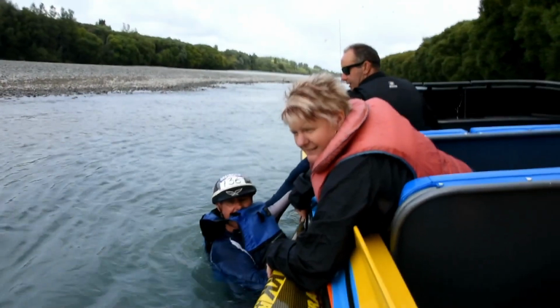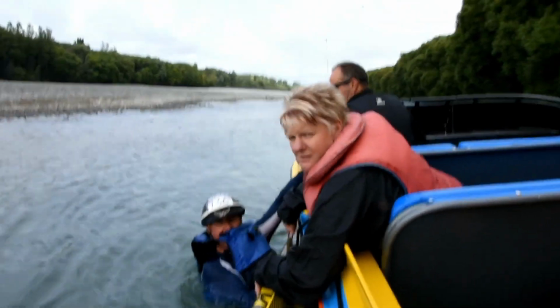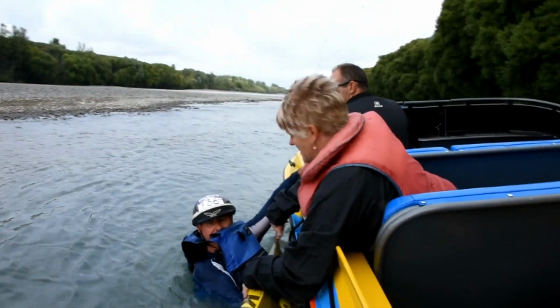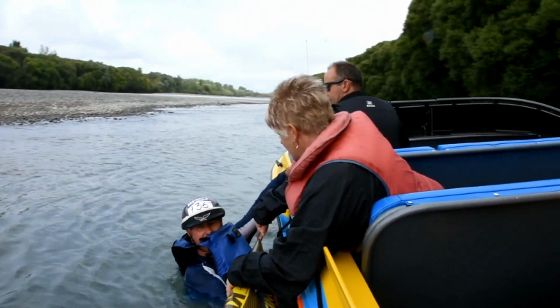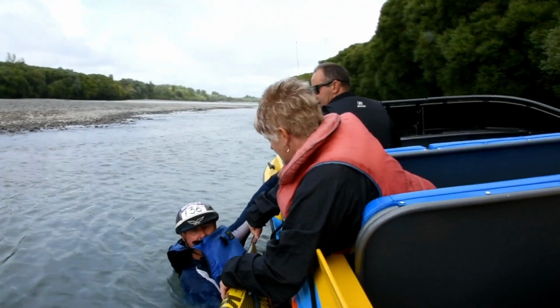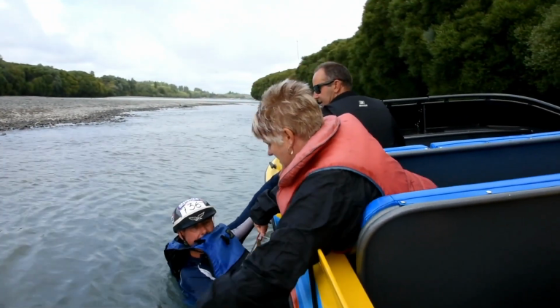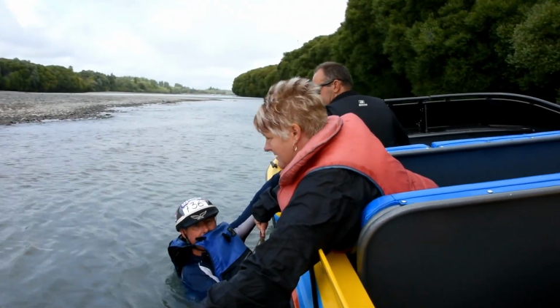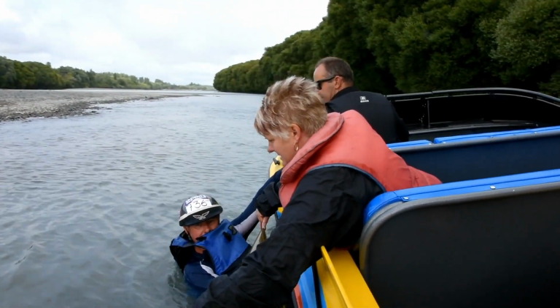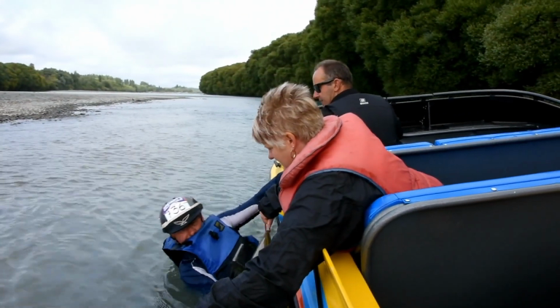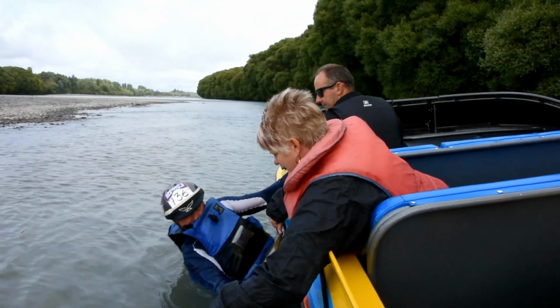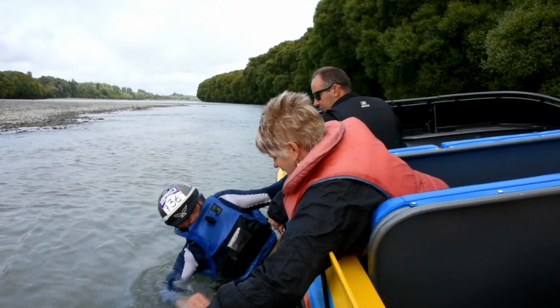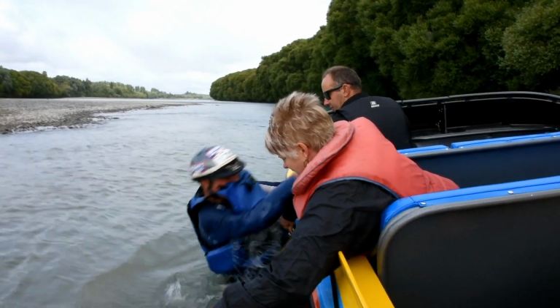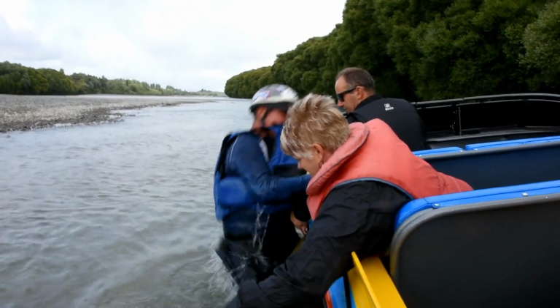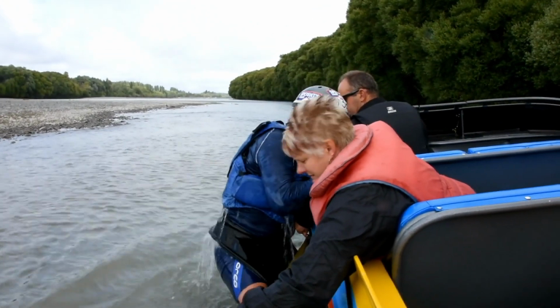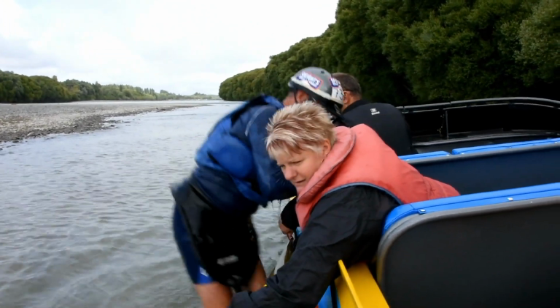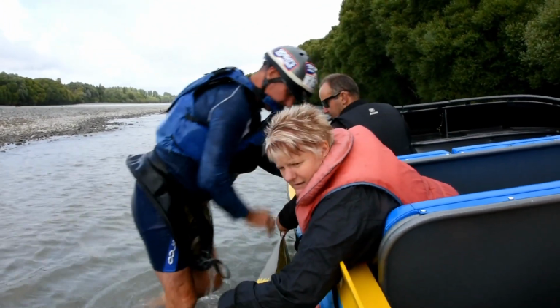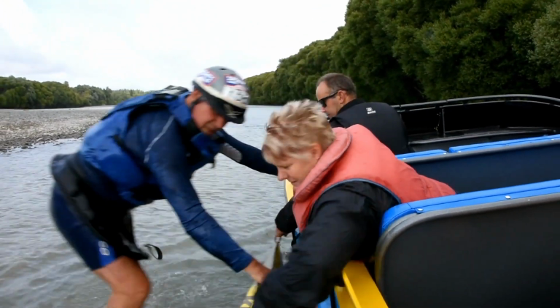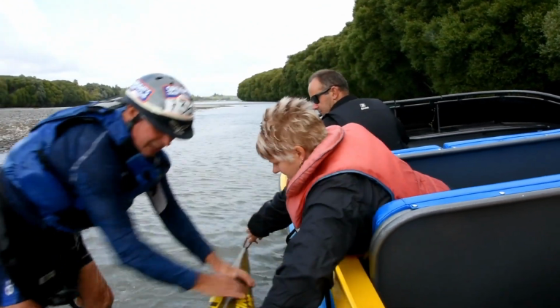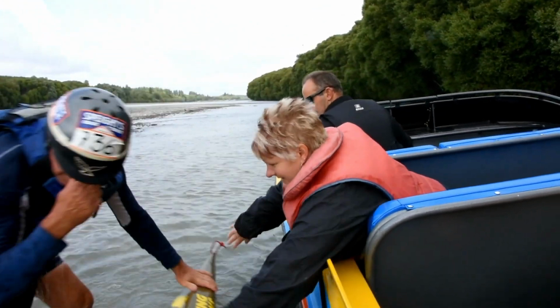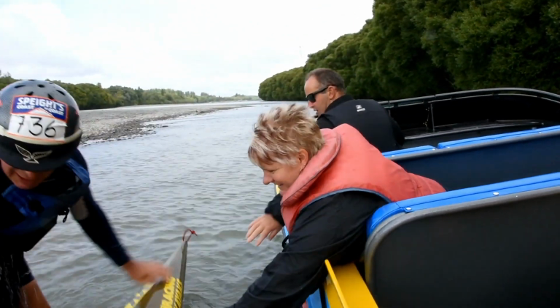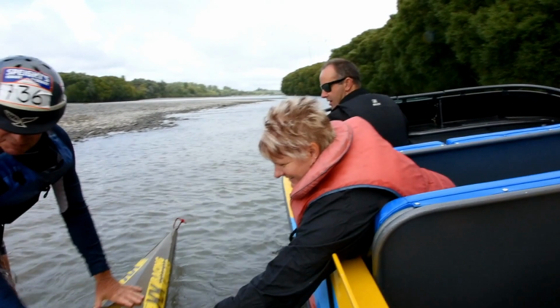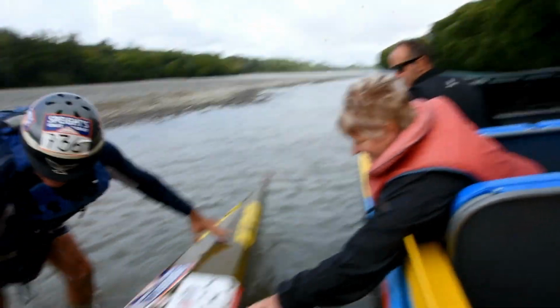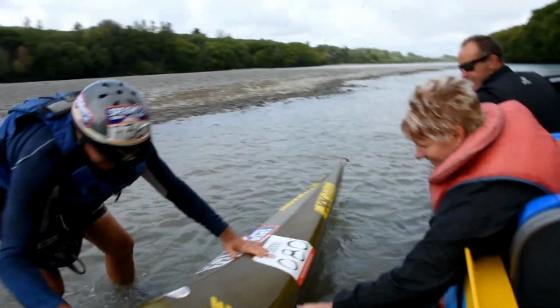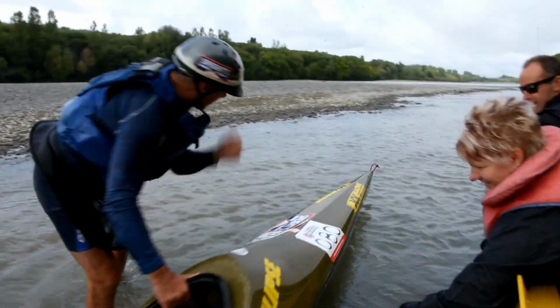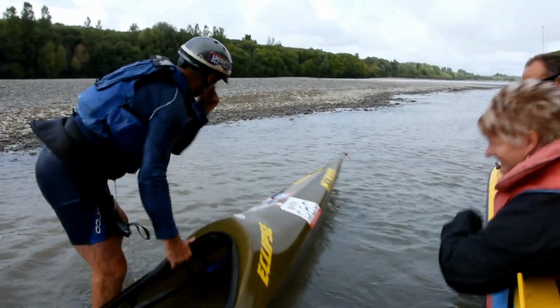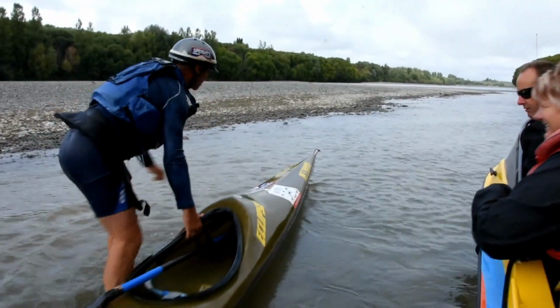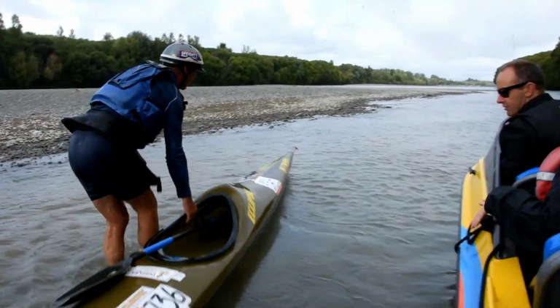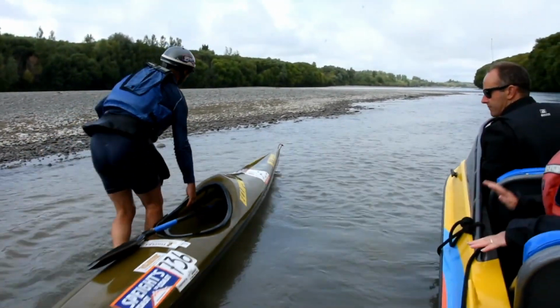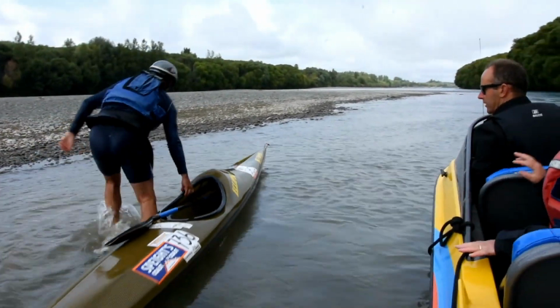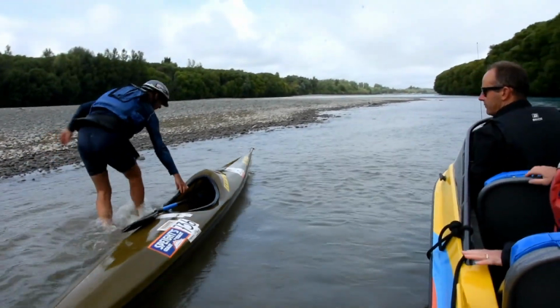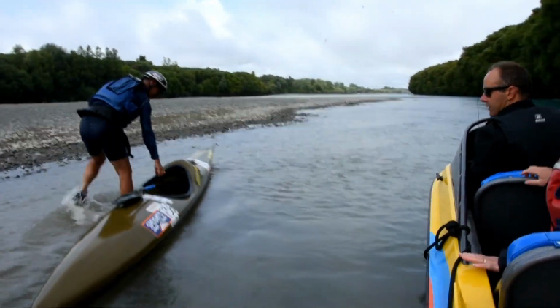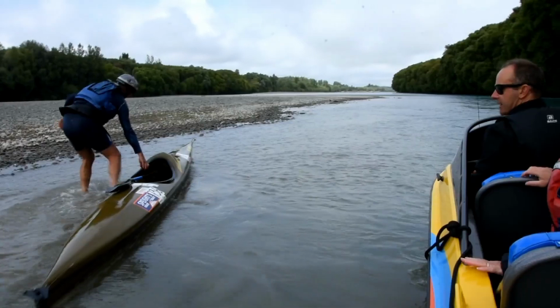Once you are in knee deep water, you will be asked to stand and take your kayak and paddle. If you have any further issues, let the jet boat crew know. Otherwise, get in your kayak and back to the race.